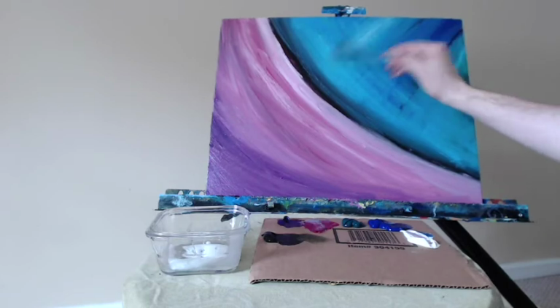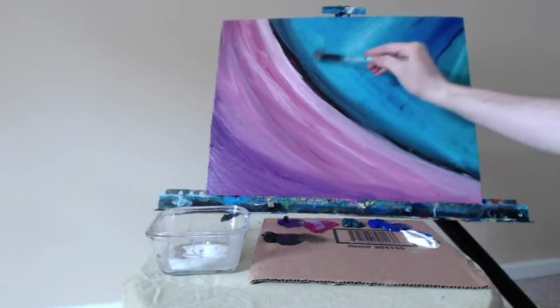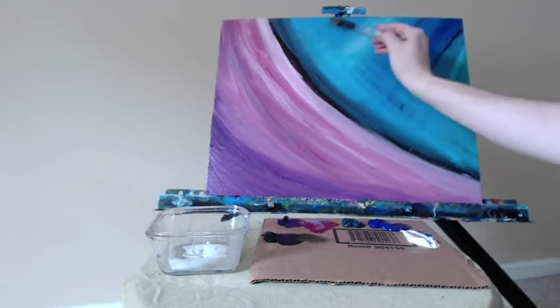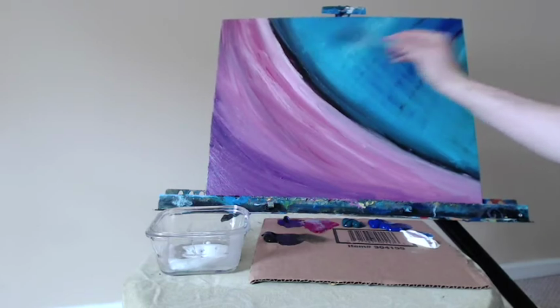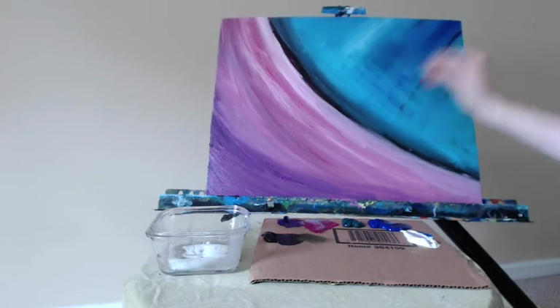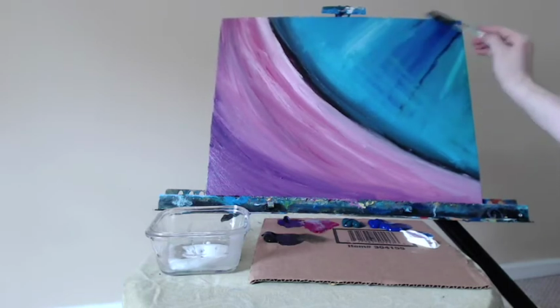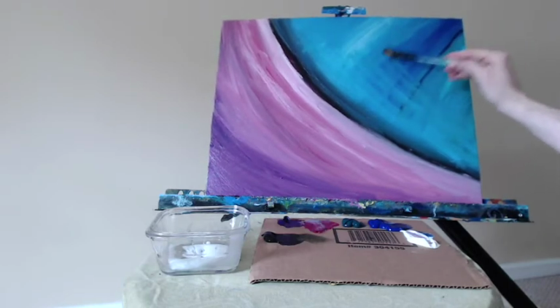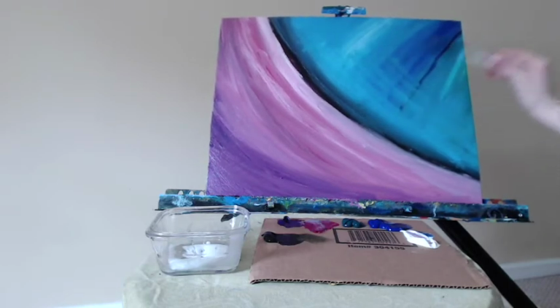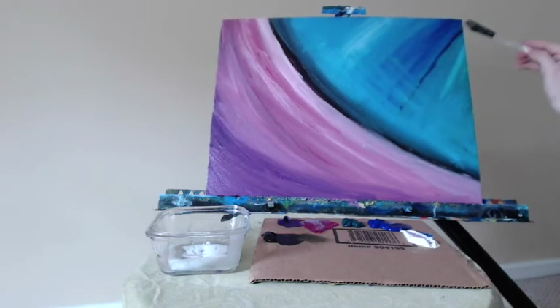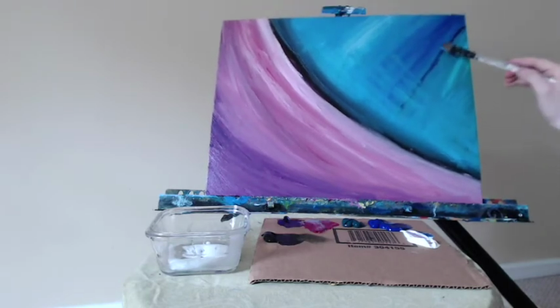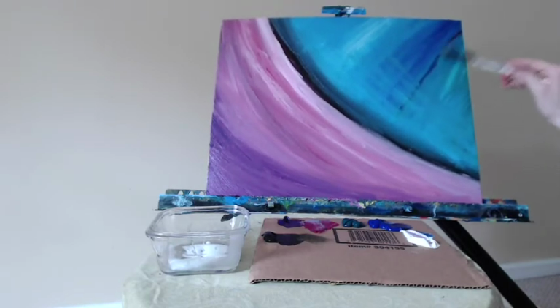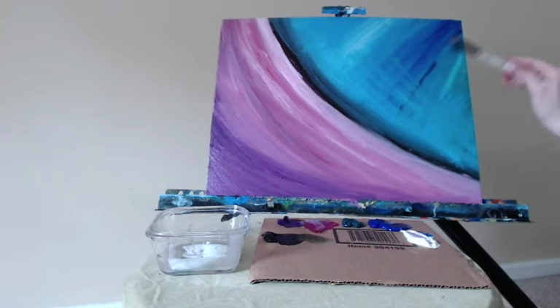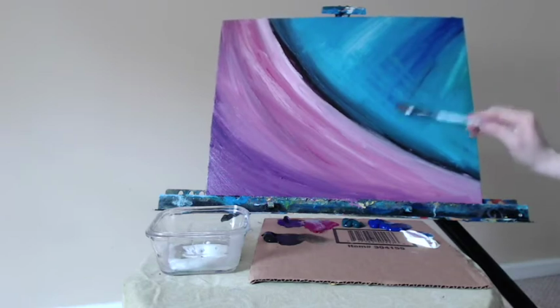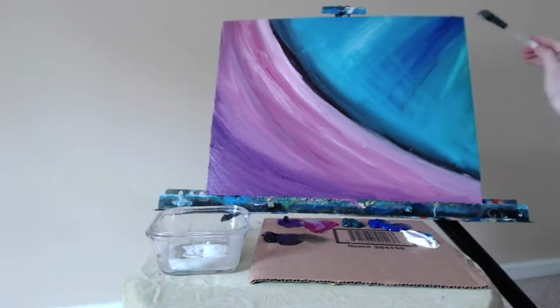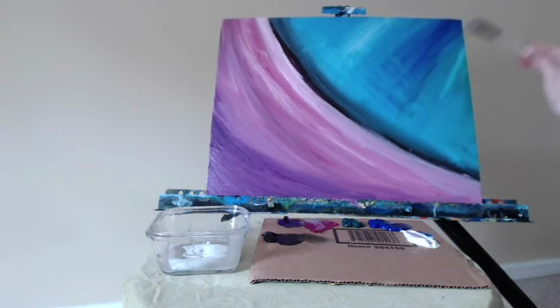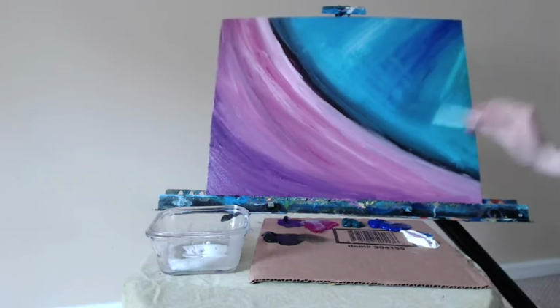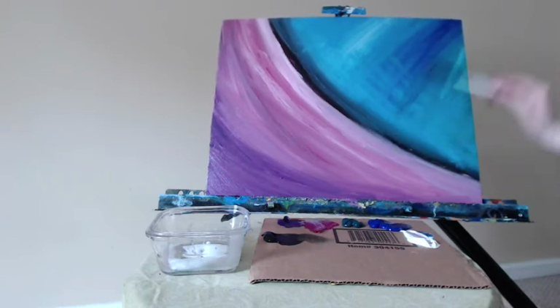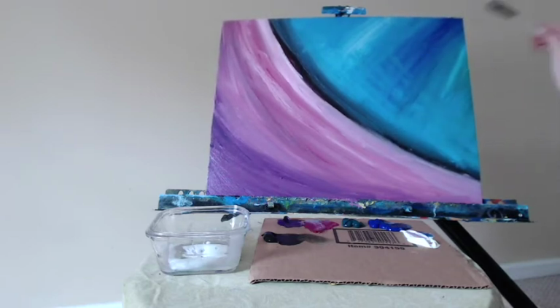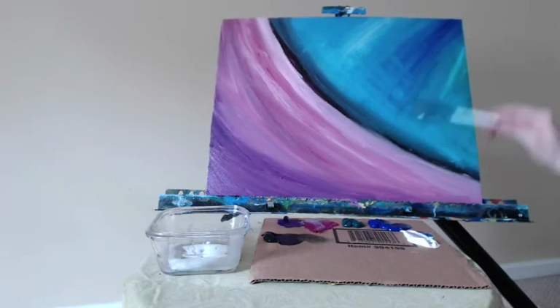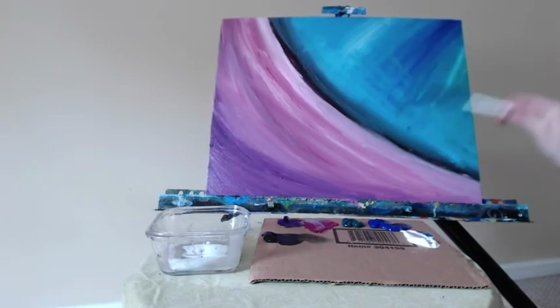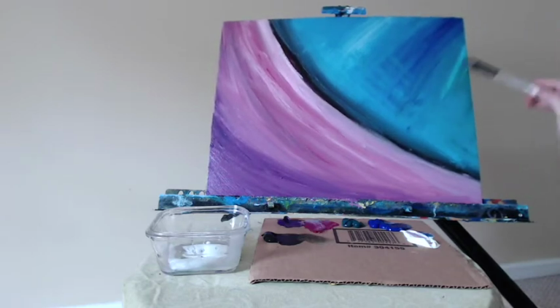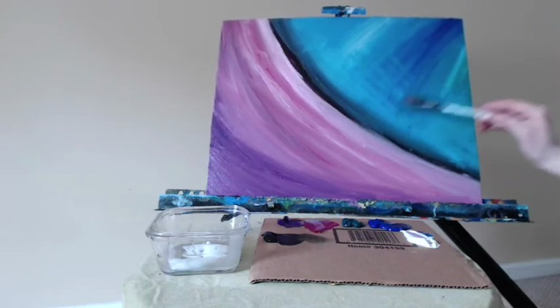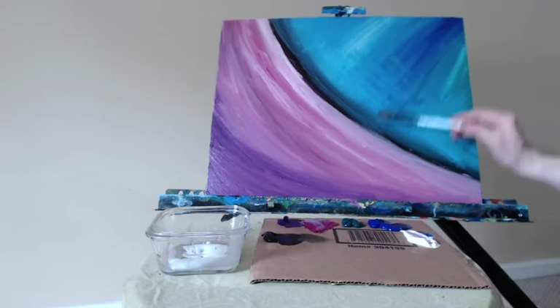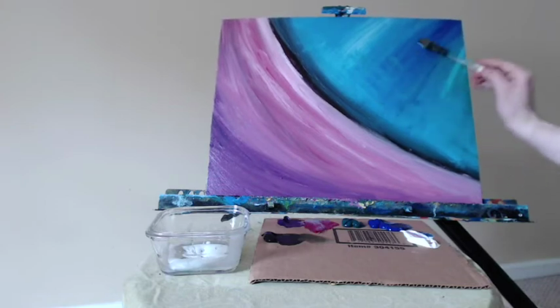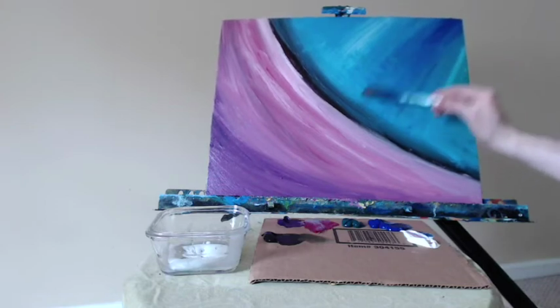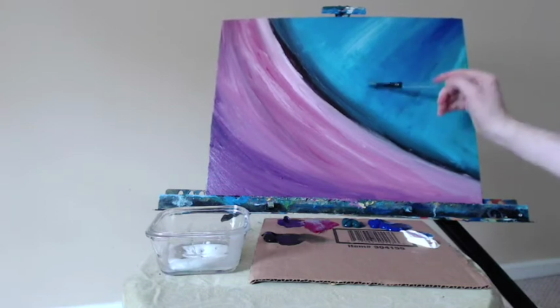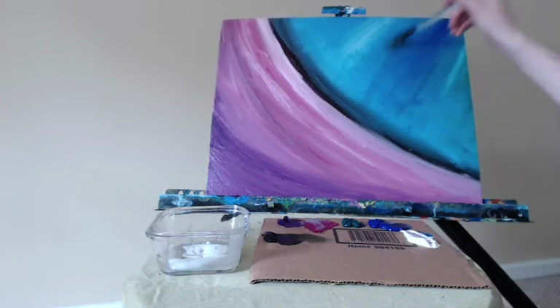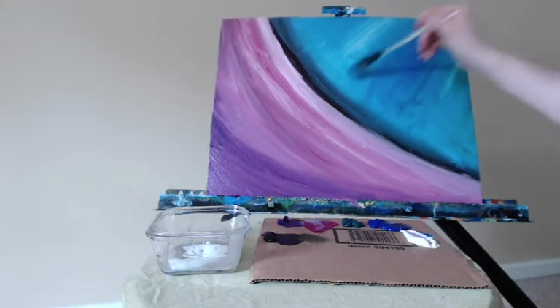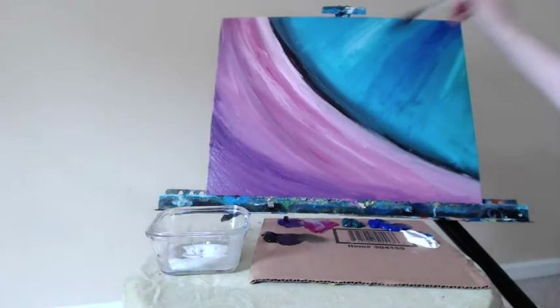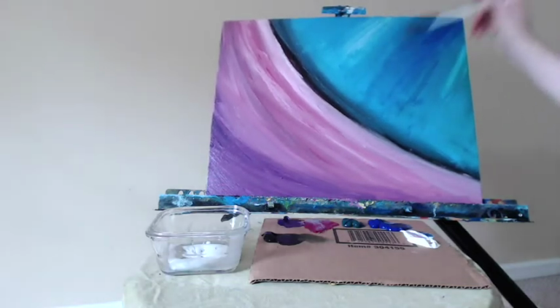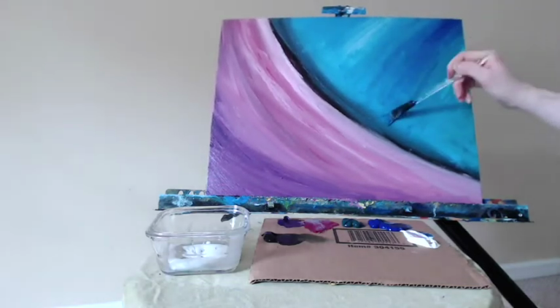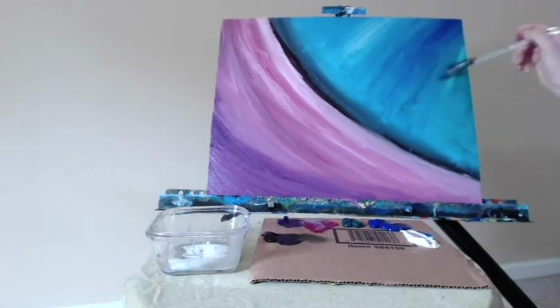Creating some textural changes by going against the grain. That paint up there is fairly dry and you can see I'm getting rid of those darker marks, making them less pronounced. They're still there of course — every time you add paint to the canvas it changes something a little bit.